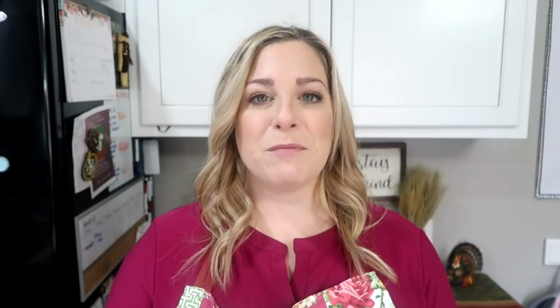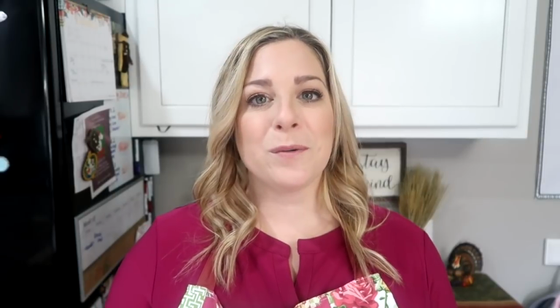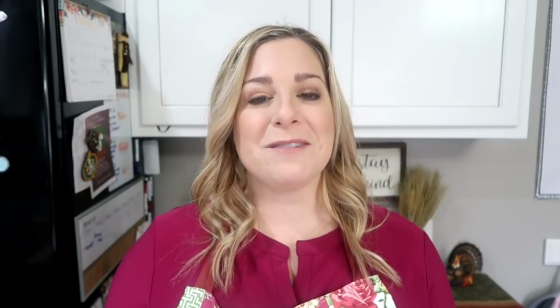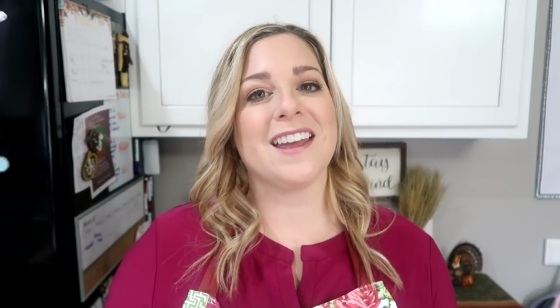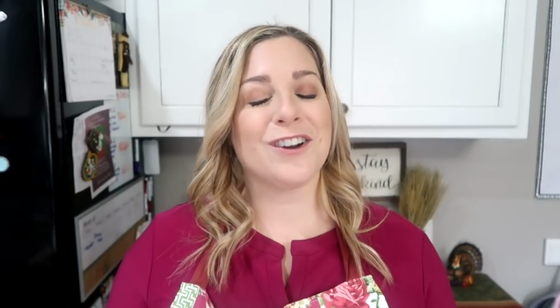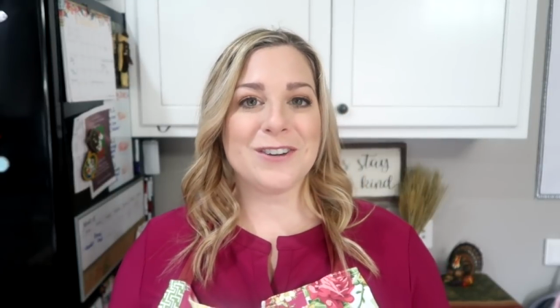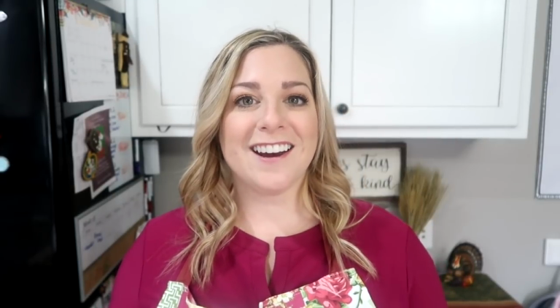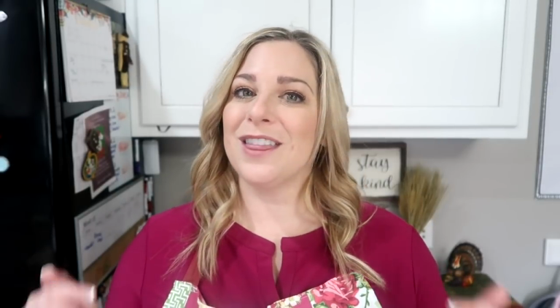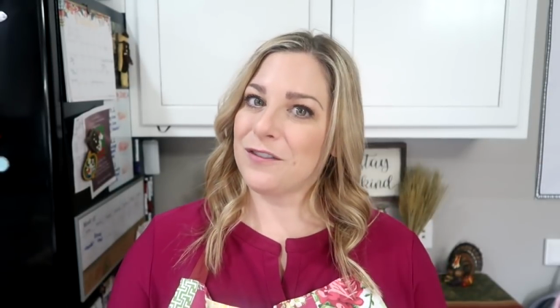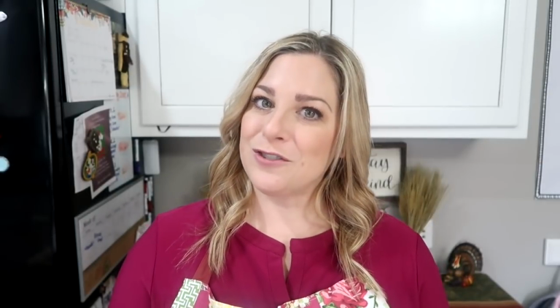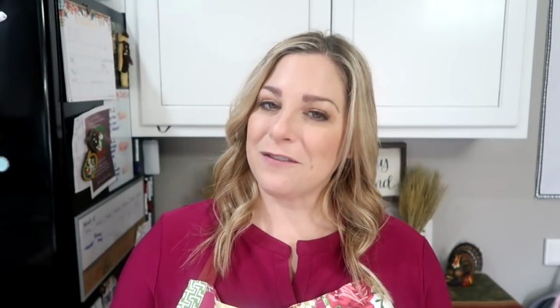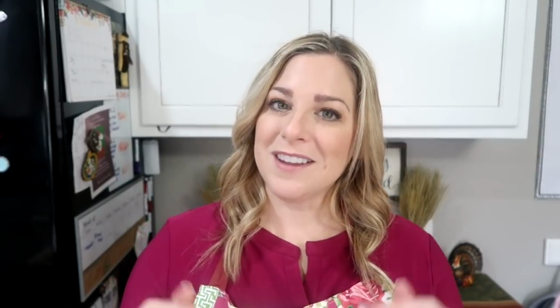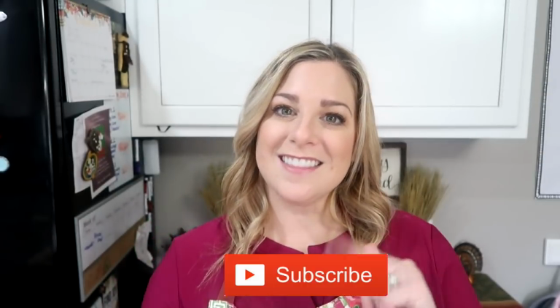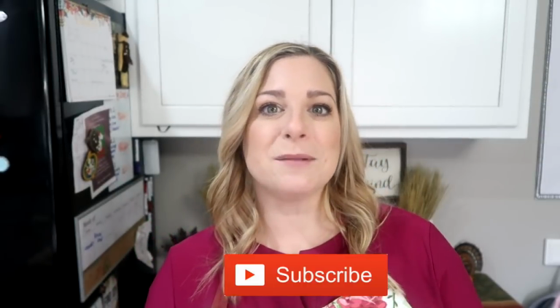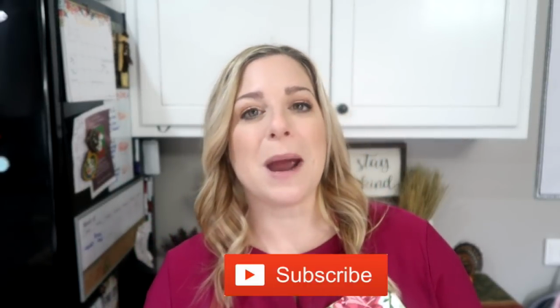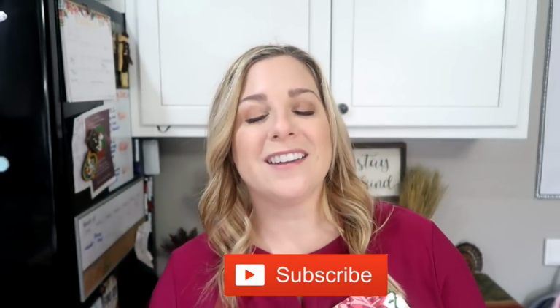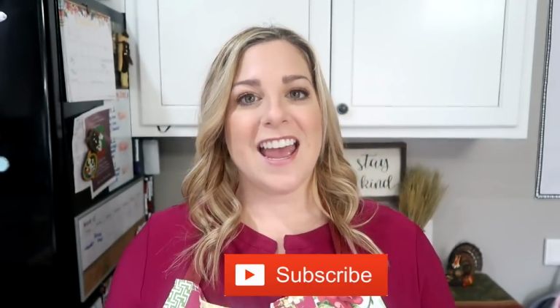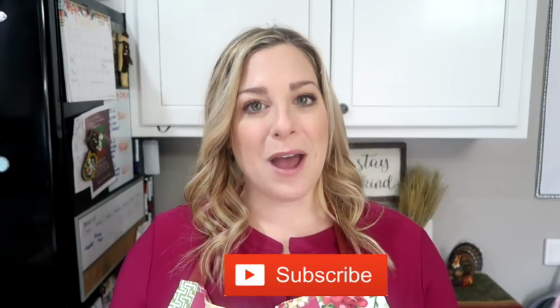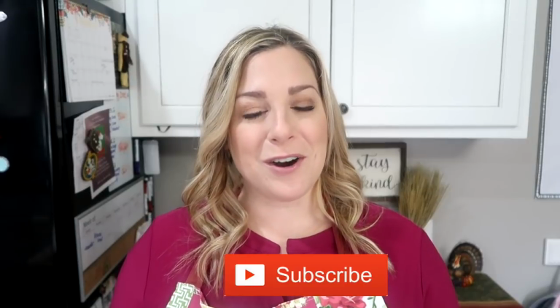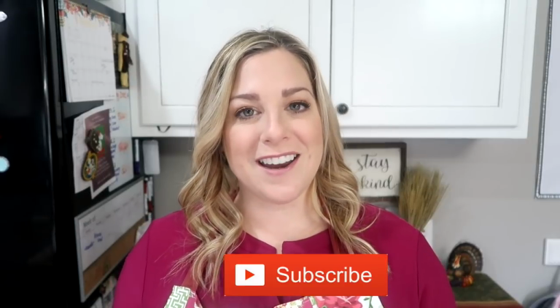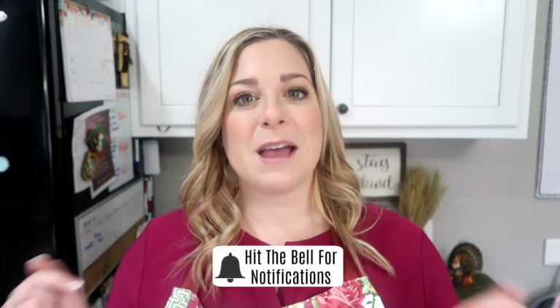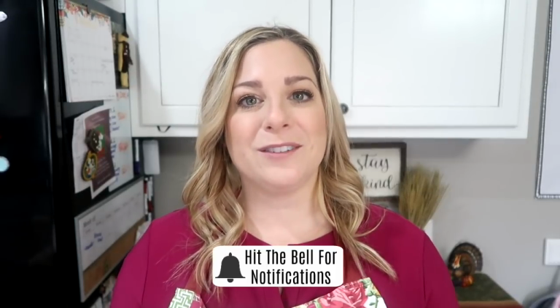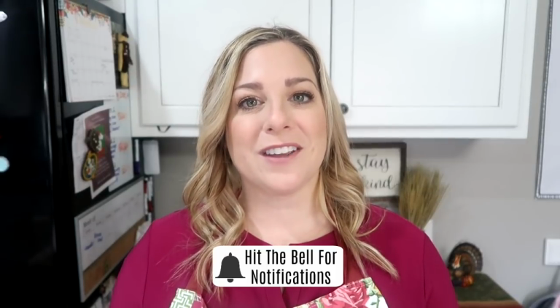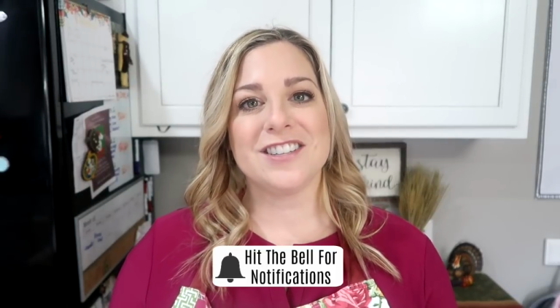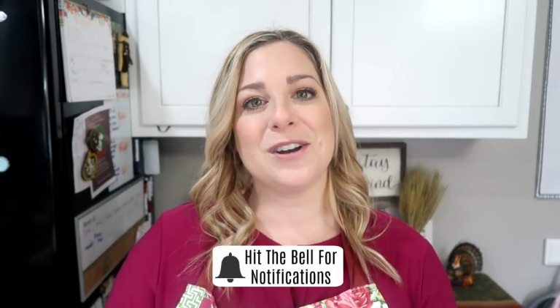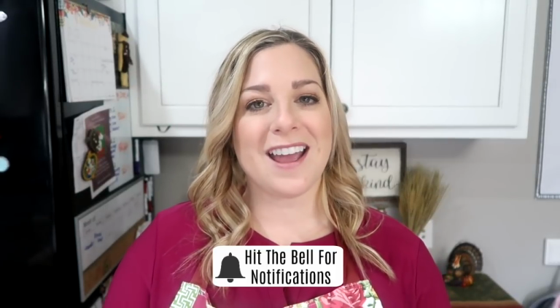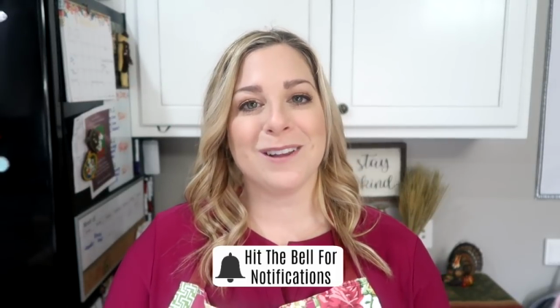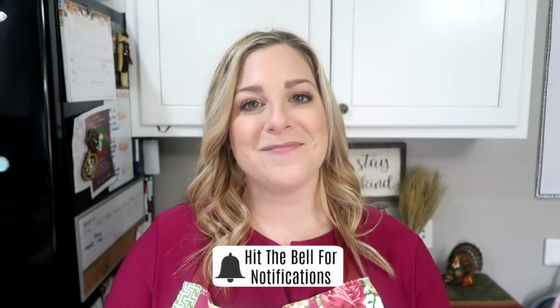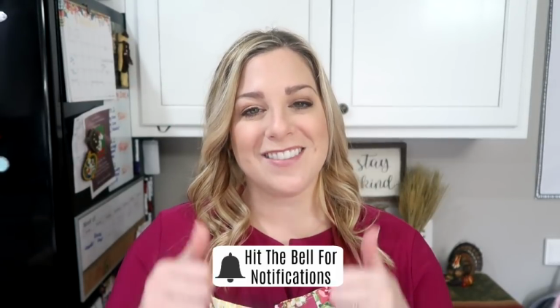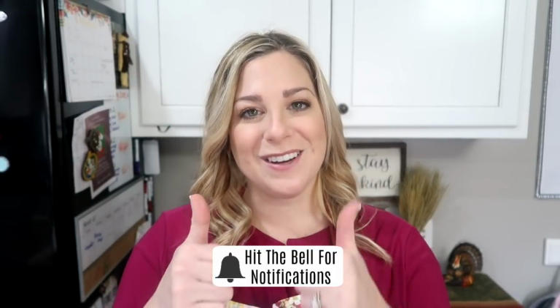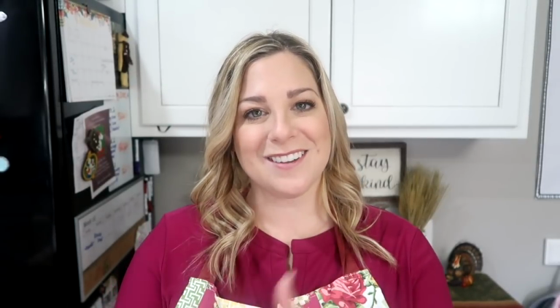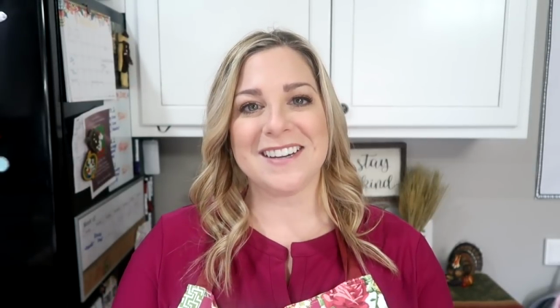Before we jump in, if you're new here, I would love if you join our family and hit that subscribe button. And if you haven't already, hit that bell notification so you know when I upload, and give this video a thumbs up.